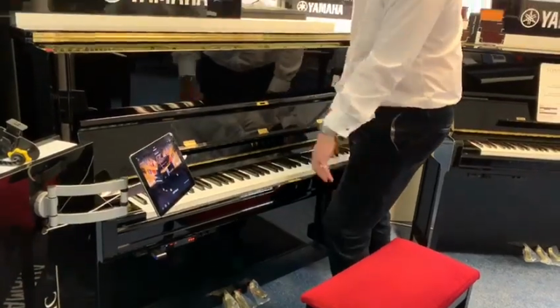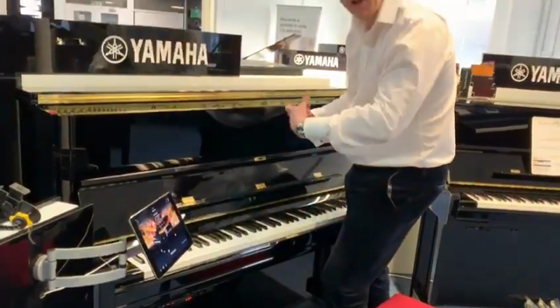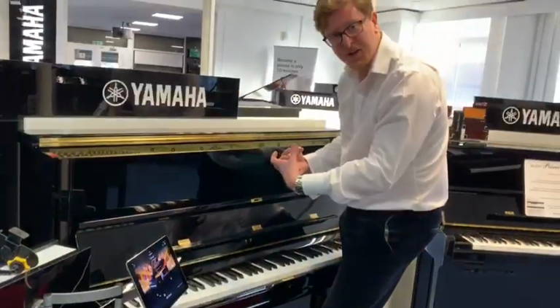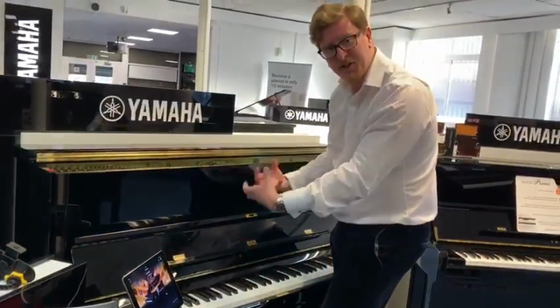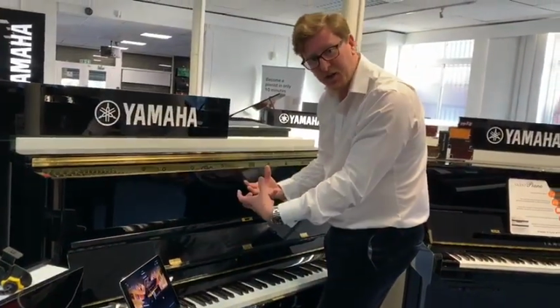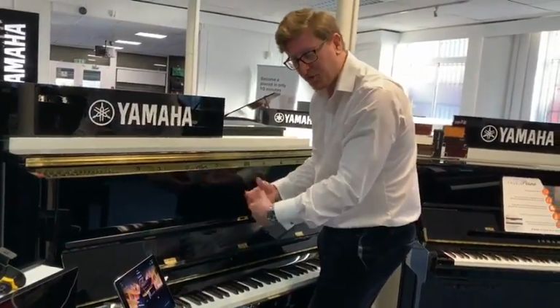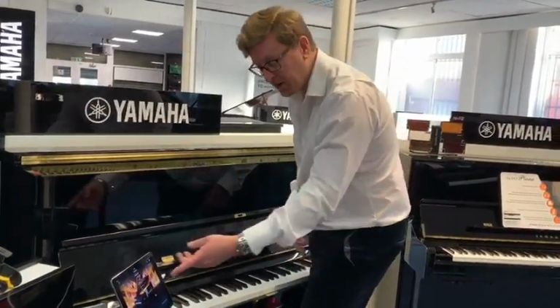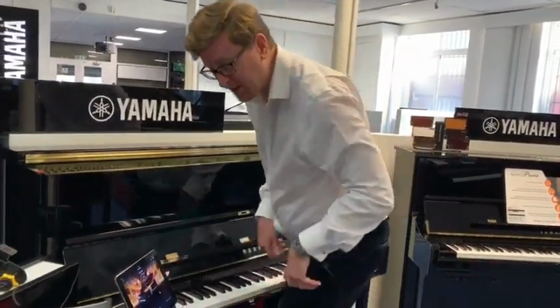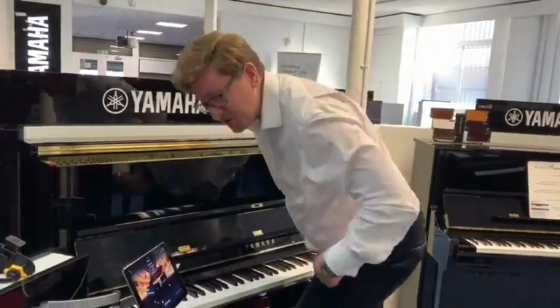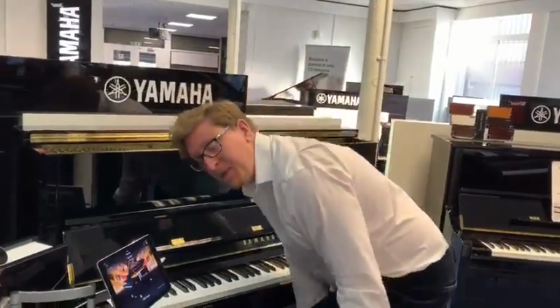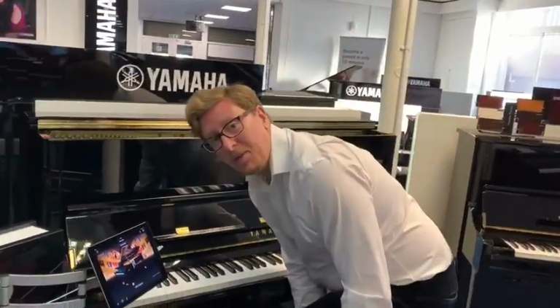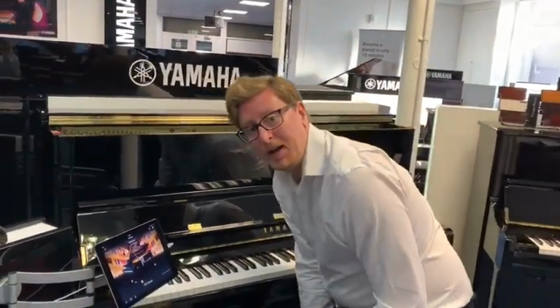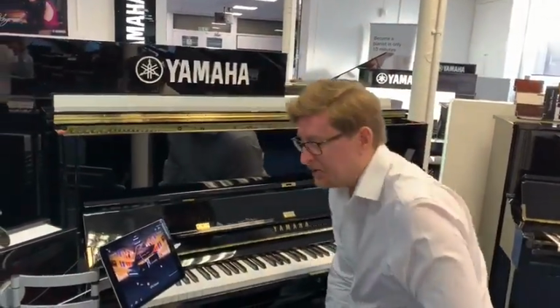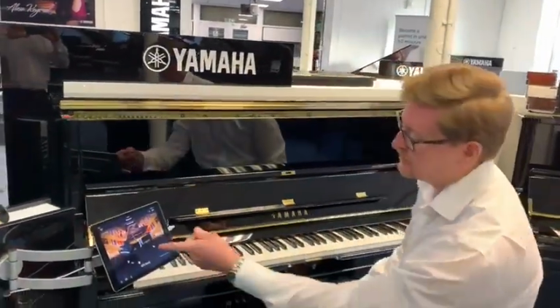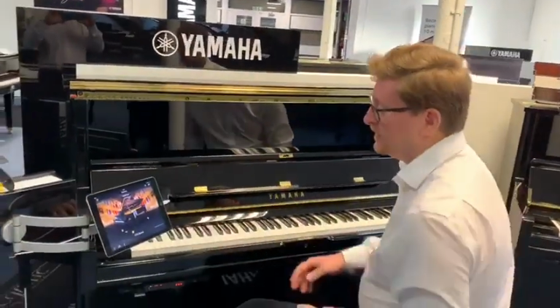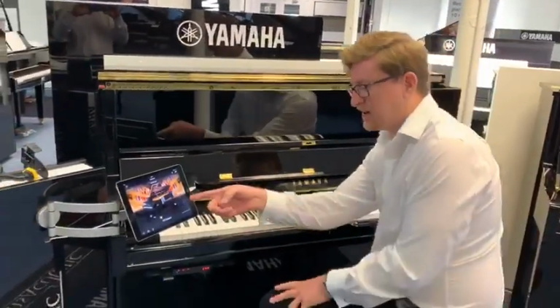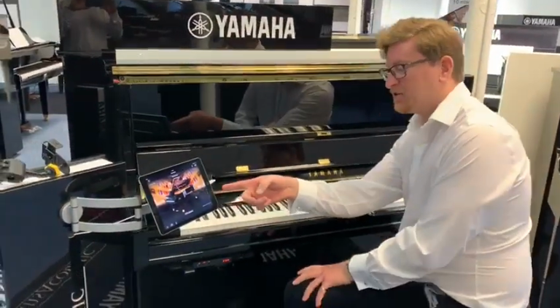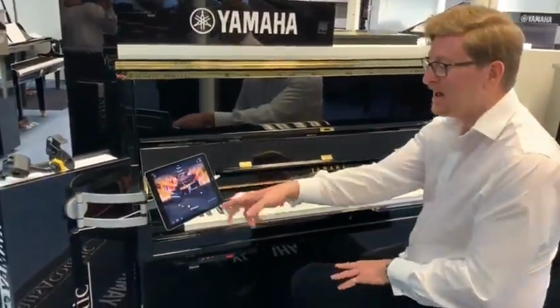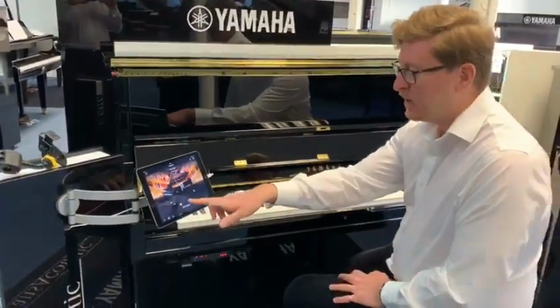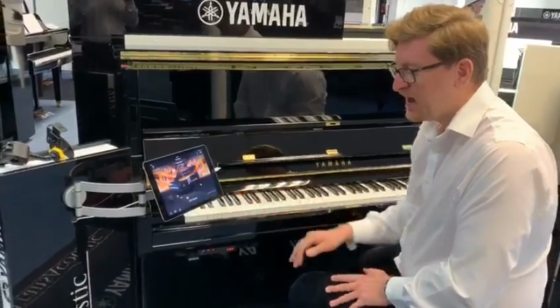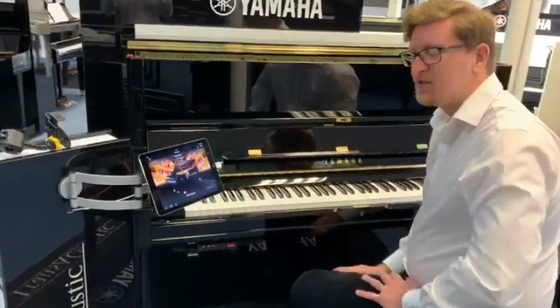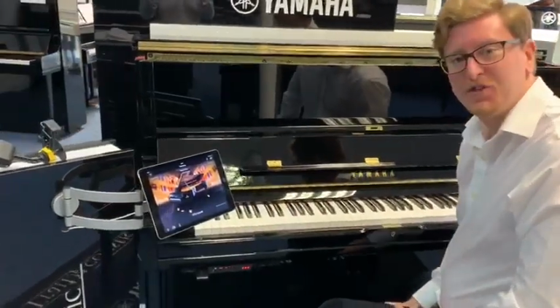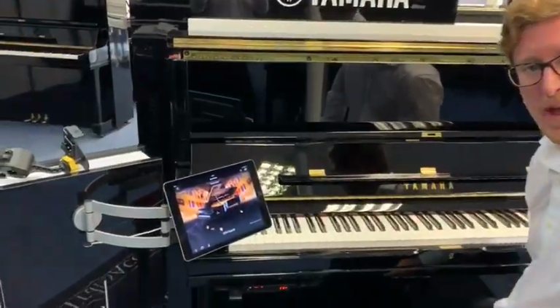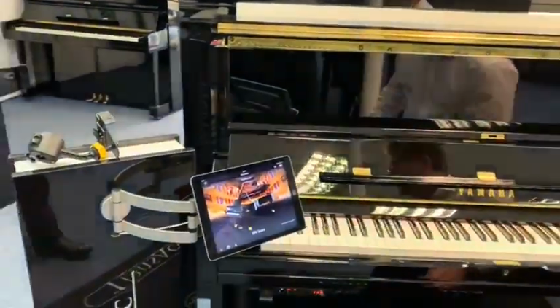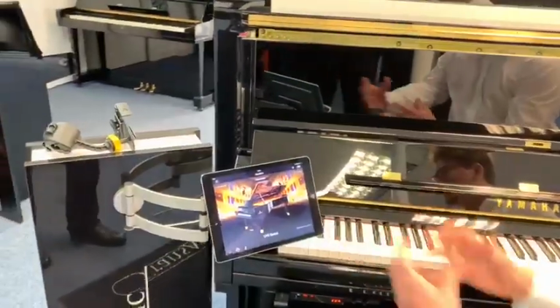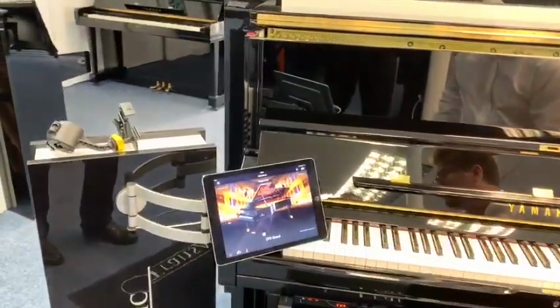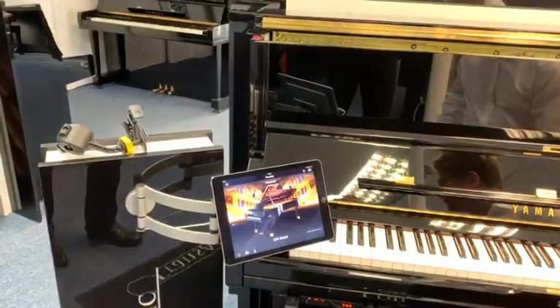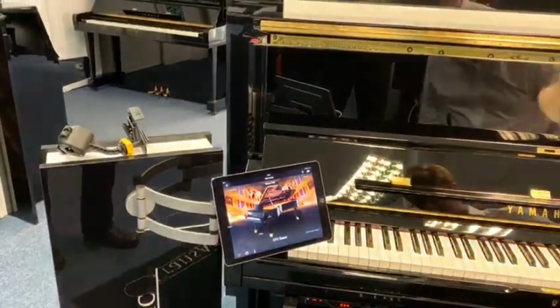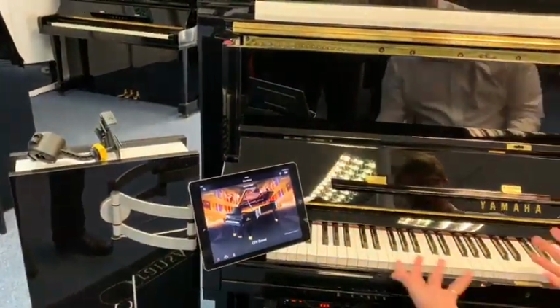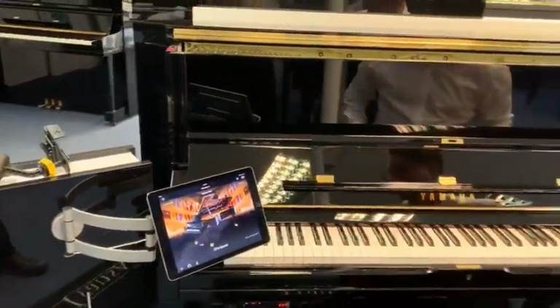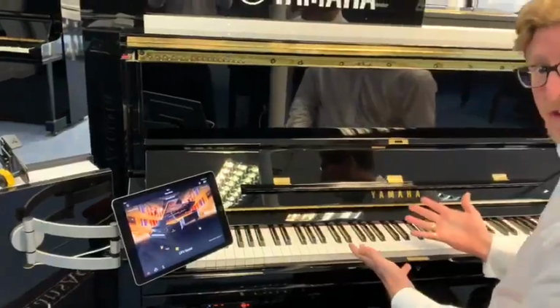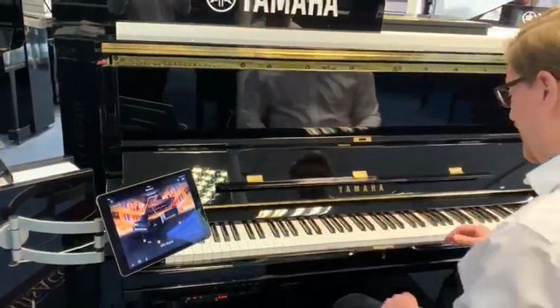But when you press the pedal down and turn it to the left, it then enables the digital sound to come through using the Smart Pianist app by Yamaha. So as you can see on the screen here, we have a CFX Concert Grand piano - Yamaha's flagship Concert Grand. And this is what that sounds like.